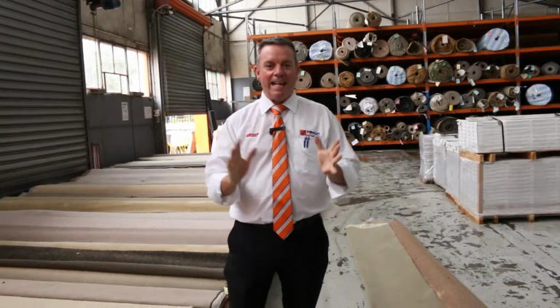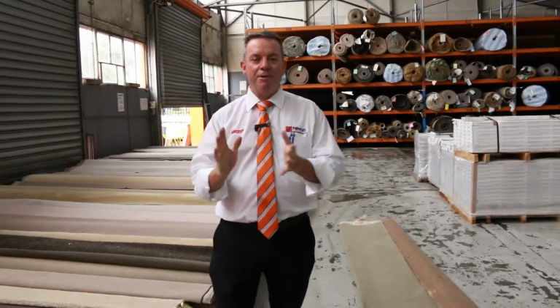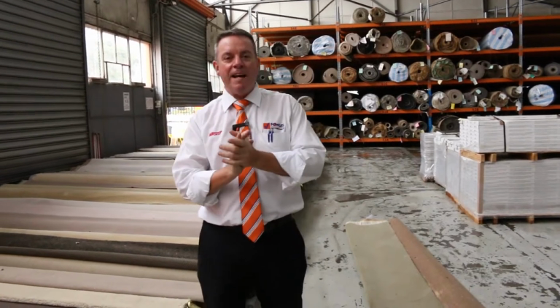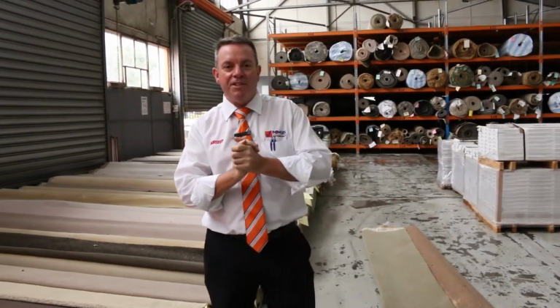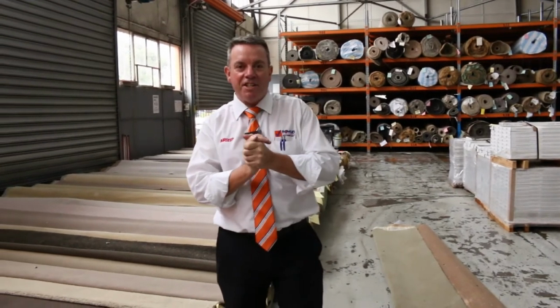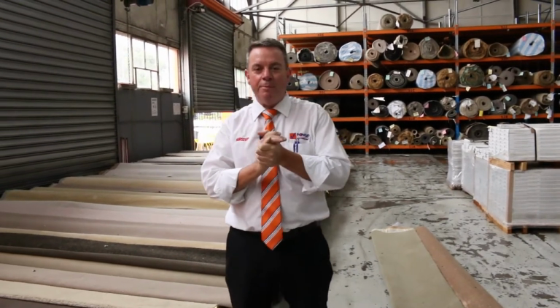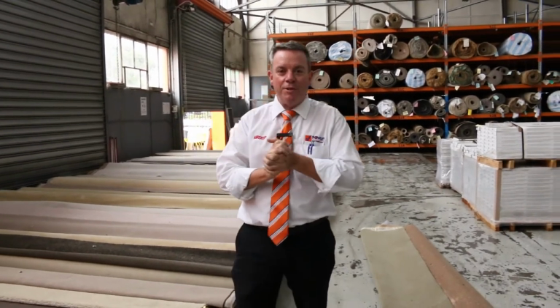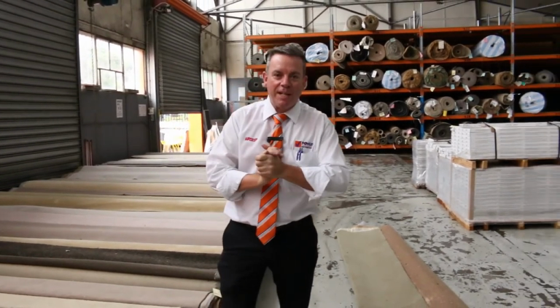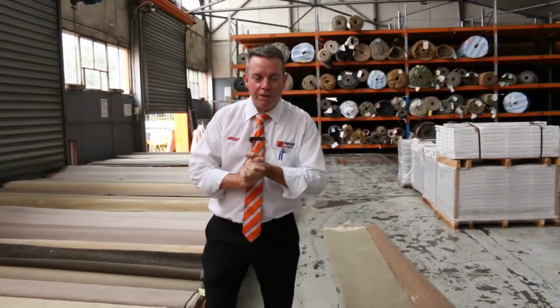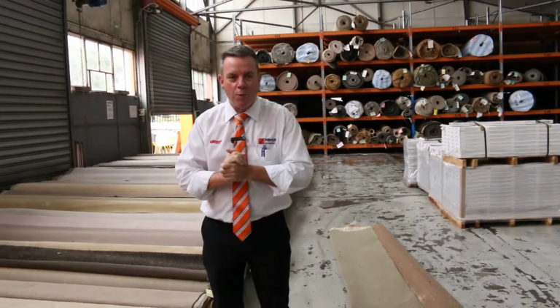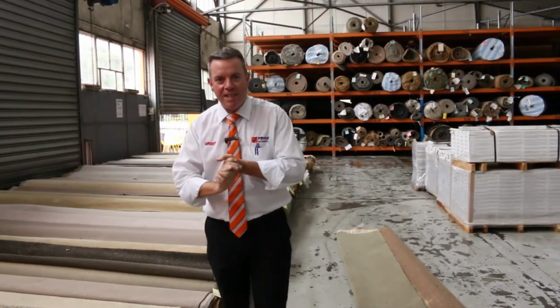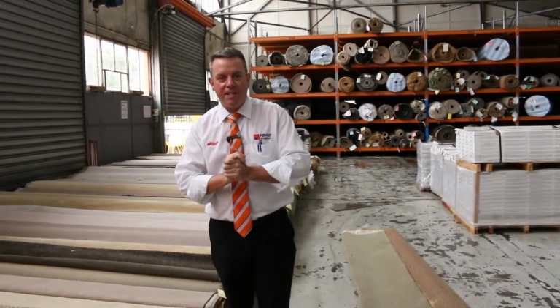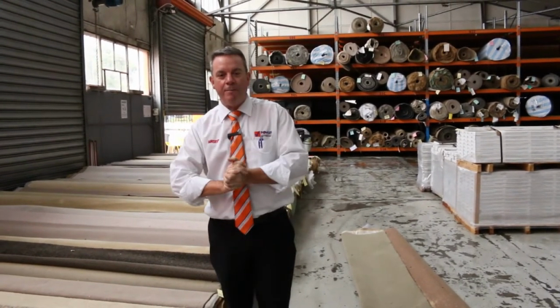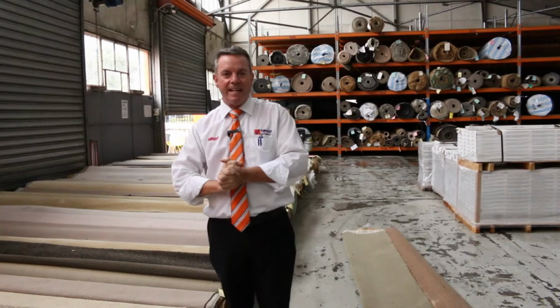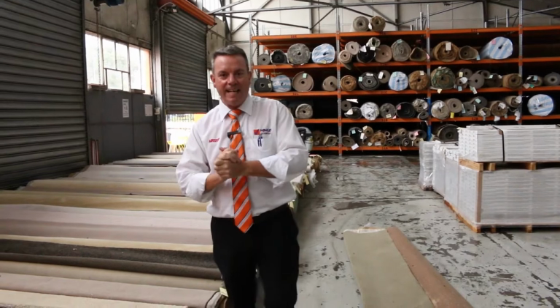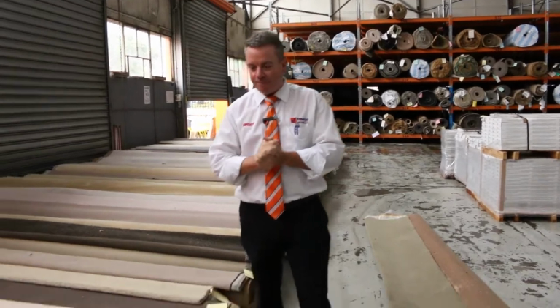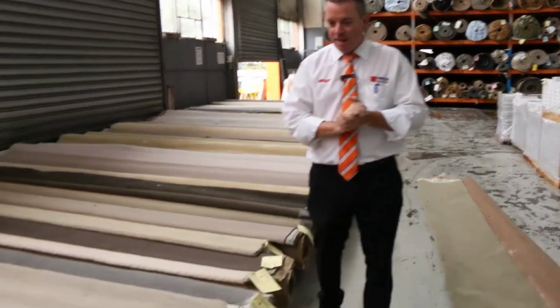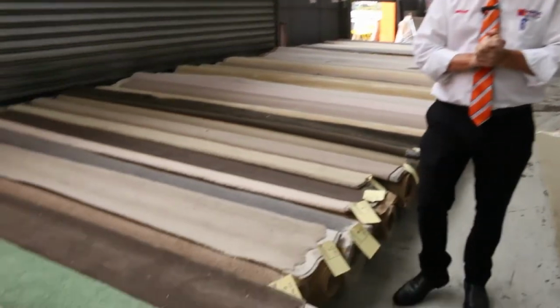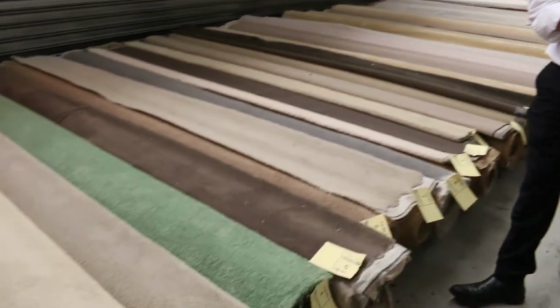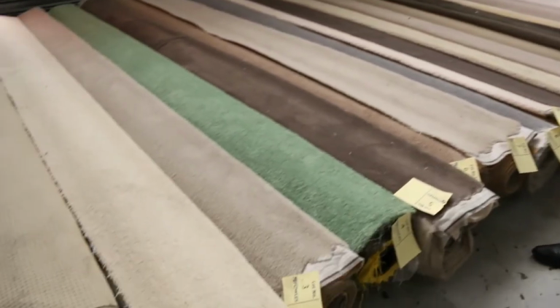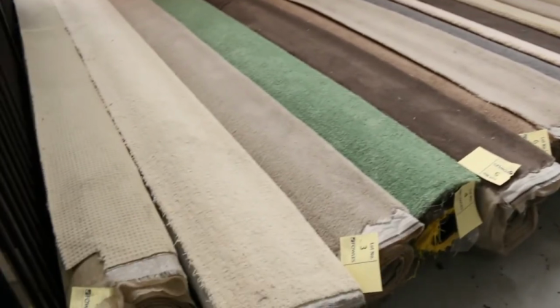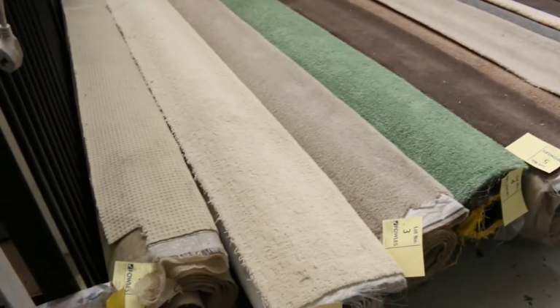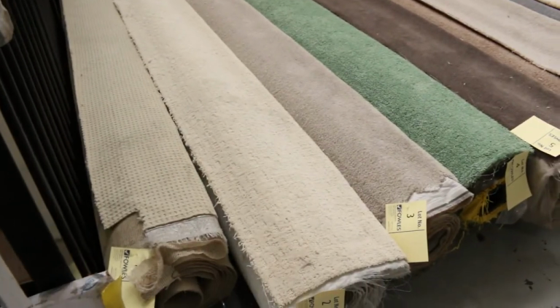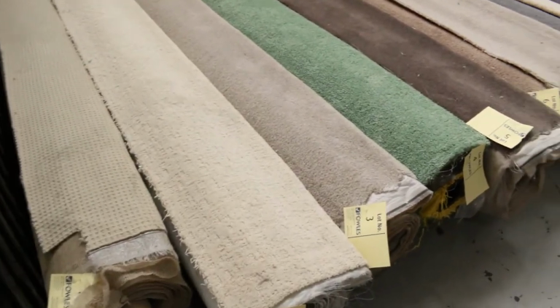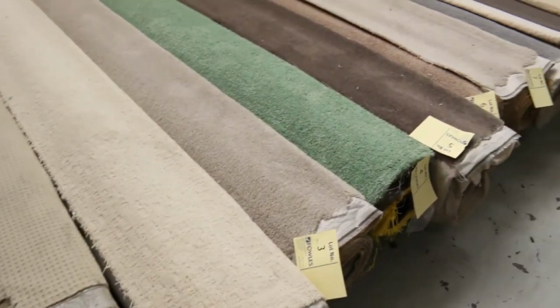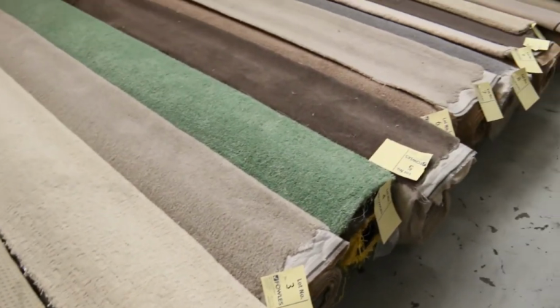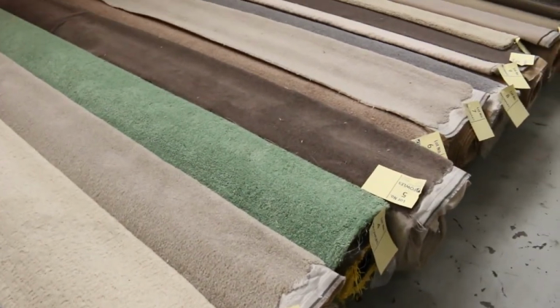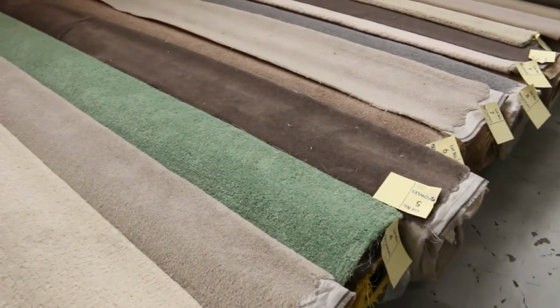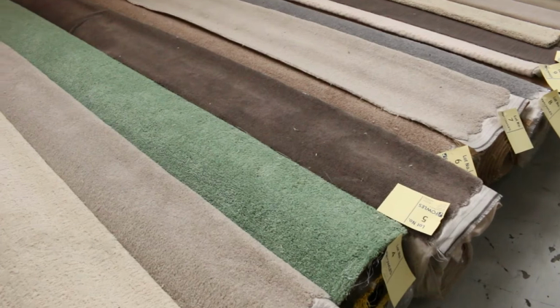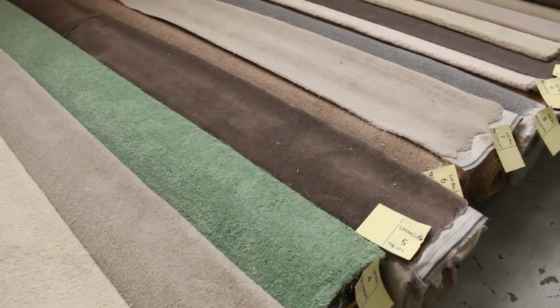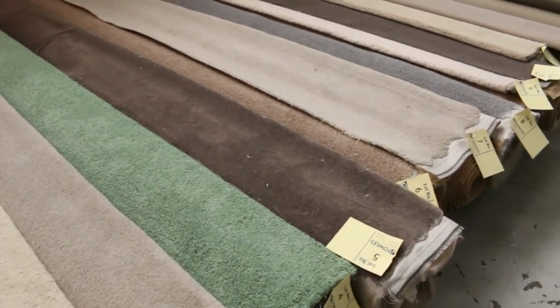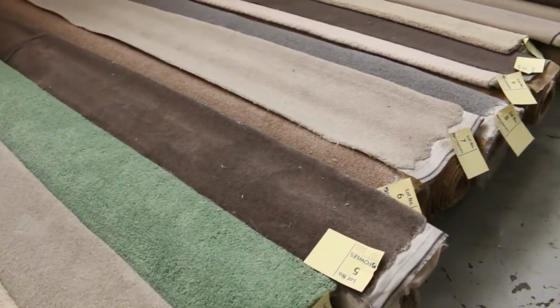G'day, I'm John from Fowler's Auction Sales. I'm here to preview tomorrow's carpet auction — it's Wednesday the 19th of February at 10 a.m. We've had a massive range of carpets come in again this week, so it's another absolutely huge one.